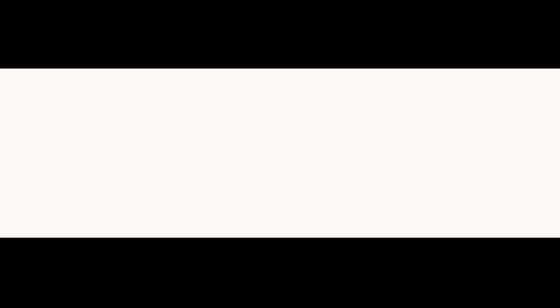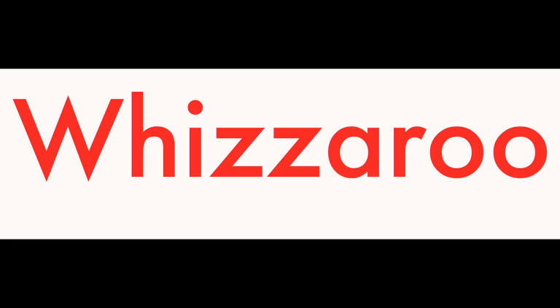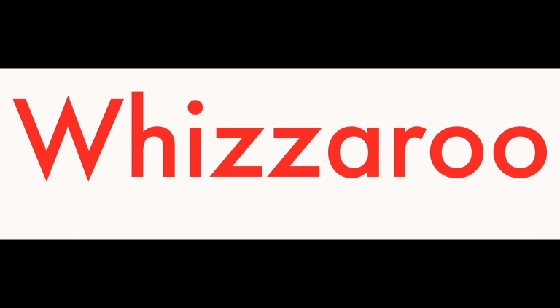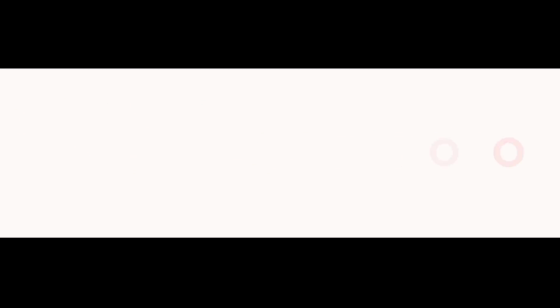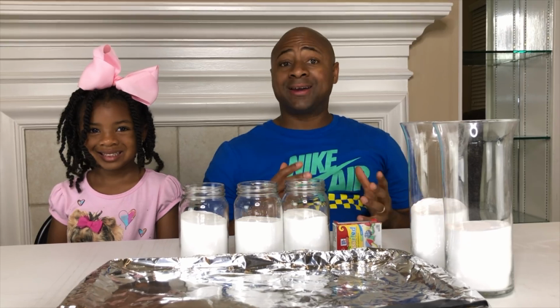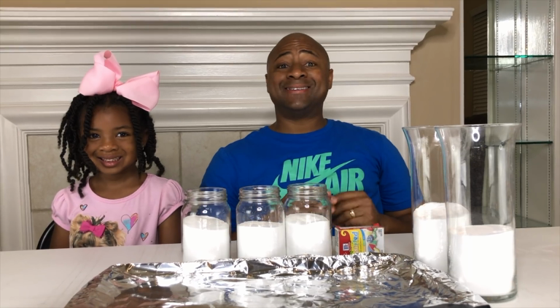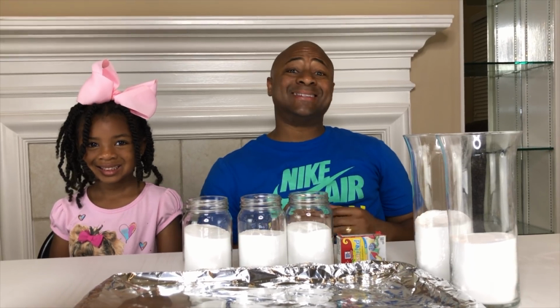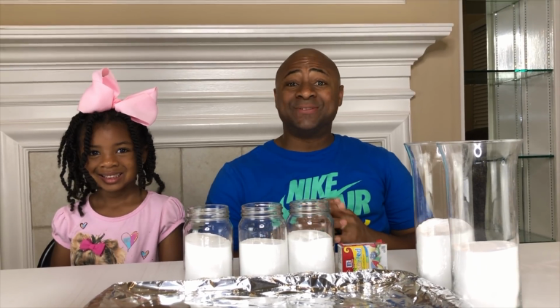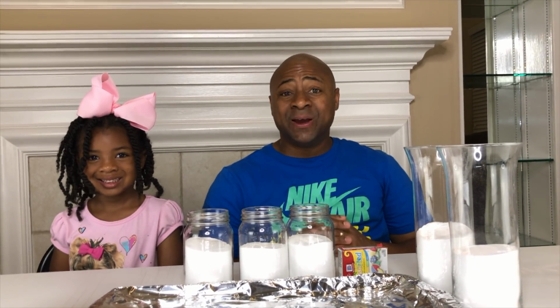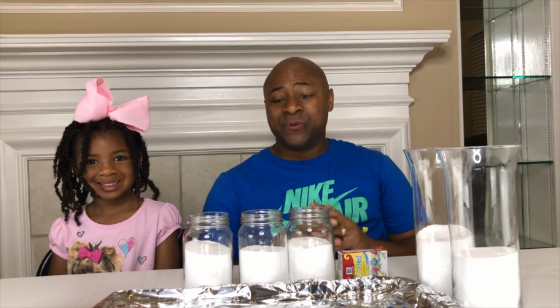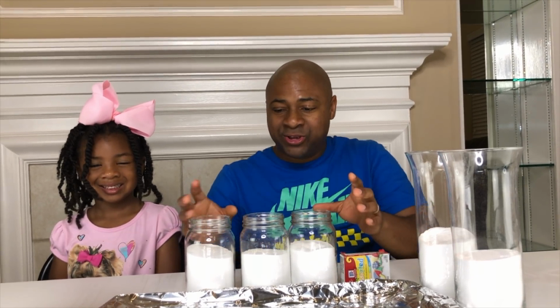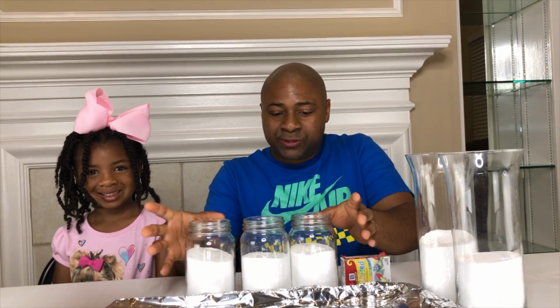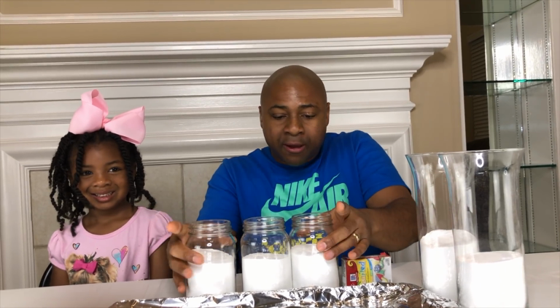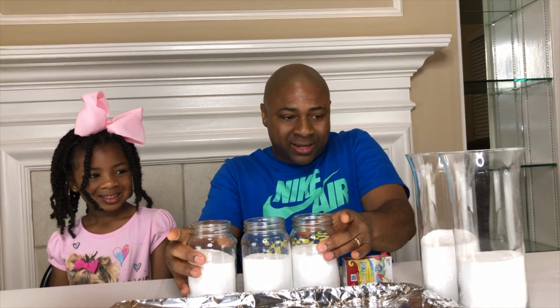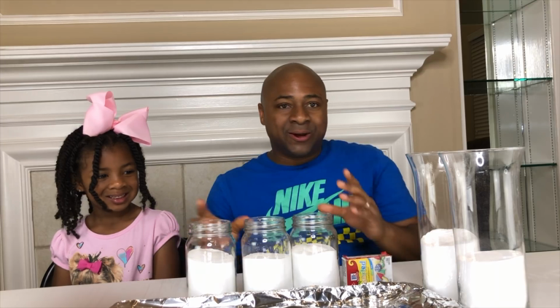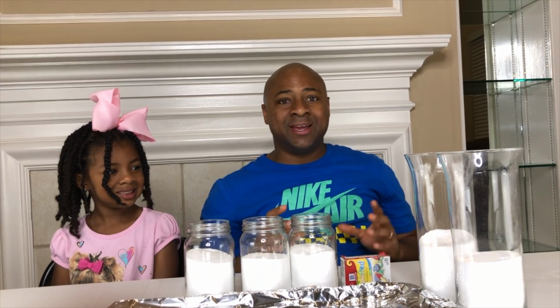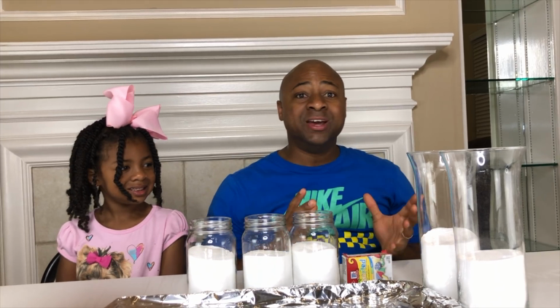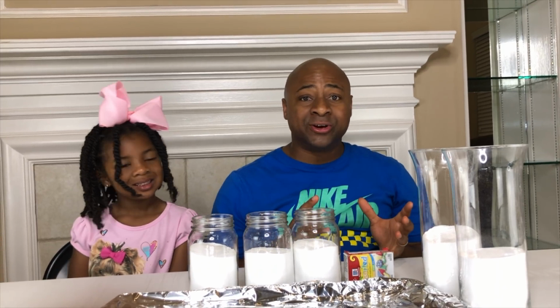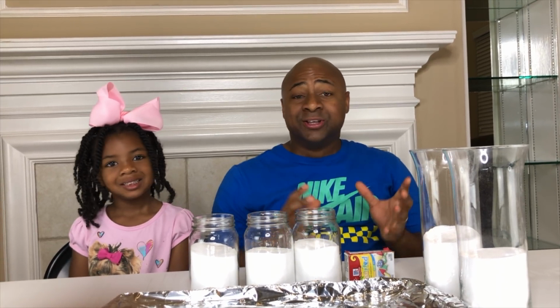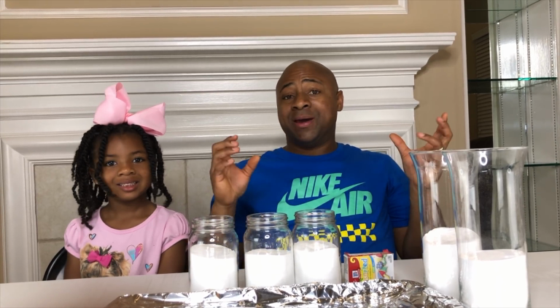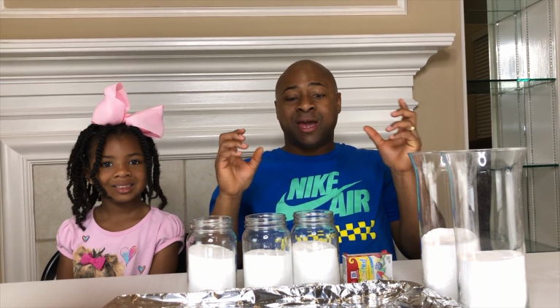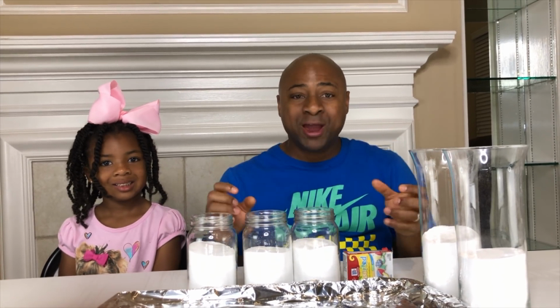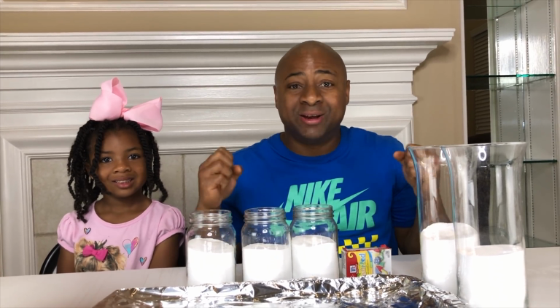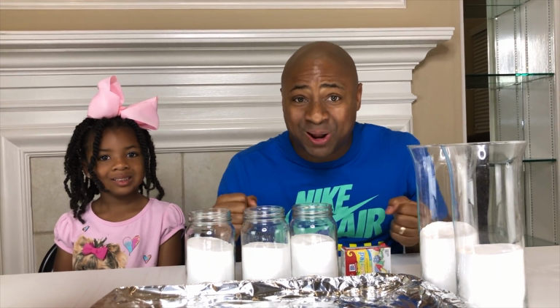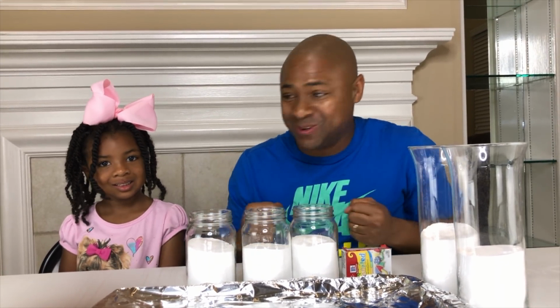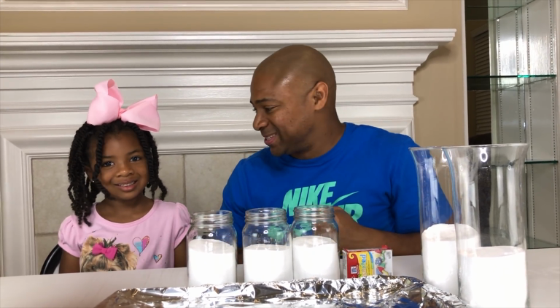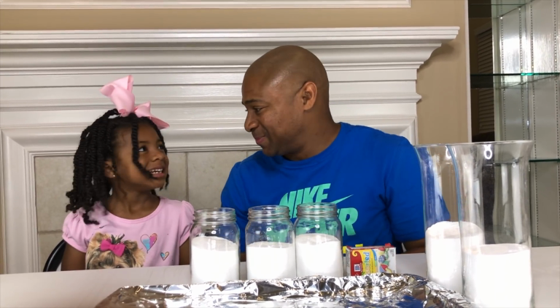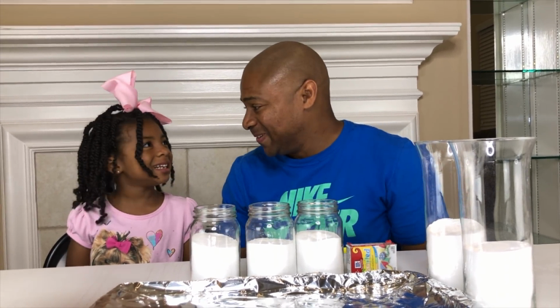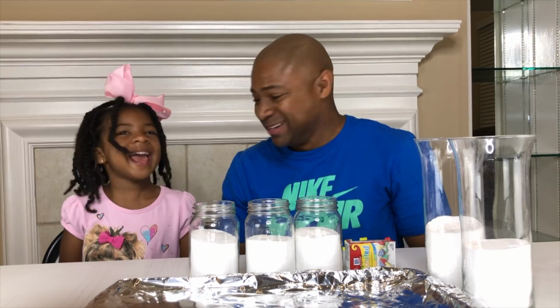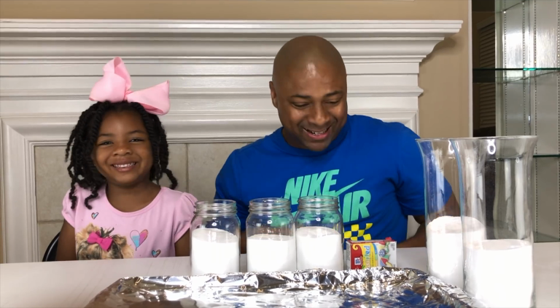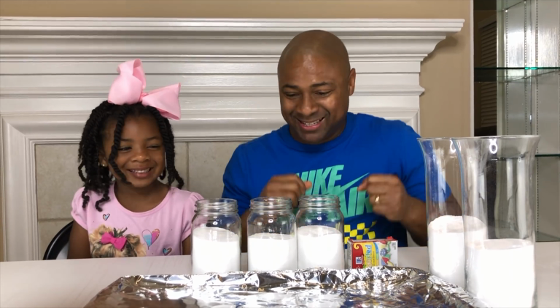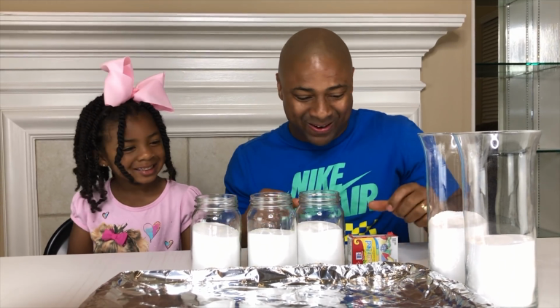Wizzeroom! Hey guys, in today's video, we're gonna use baking soda and vinegar to make a rainbow explosion. Are you excited, Sparkle? Yes! Let's get started.